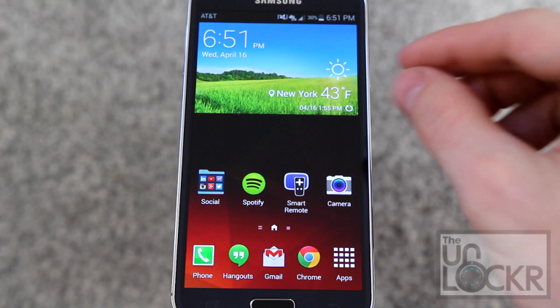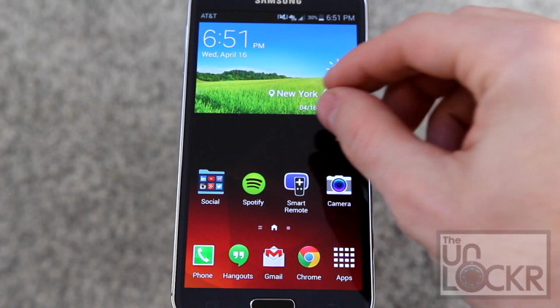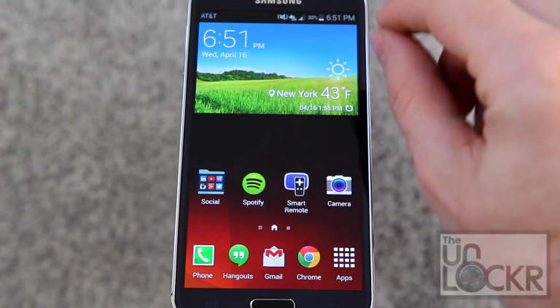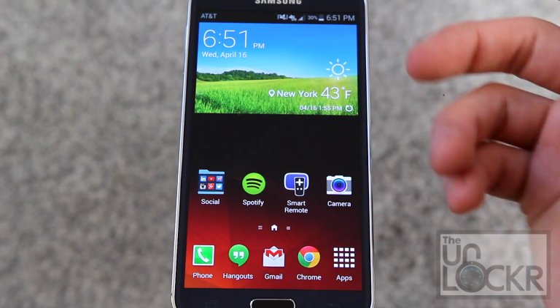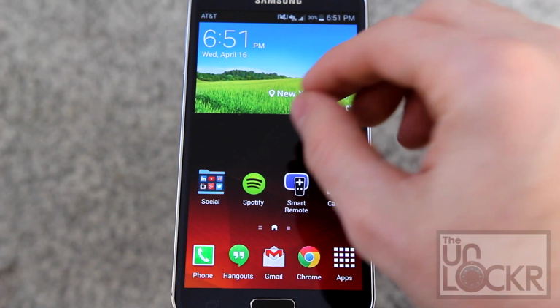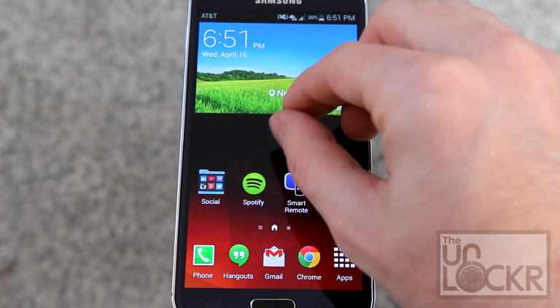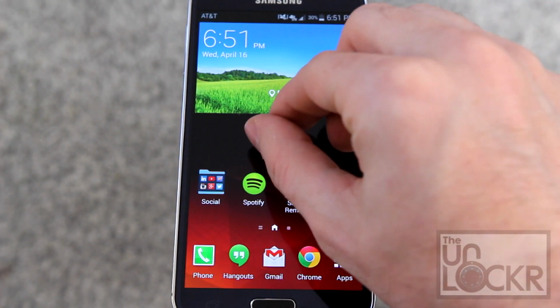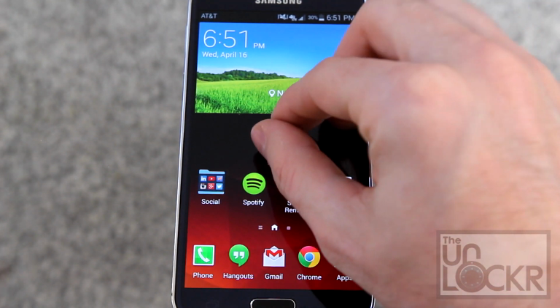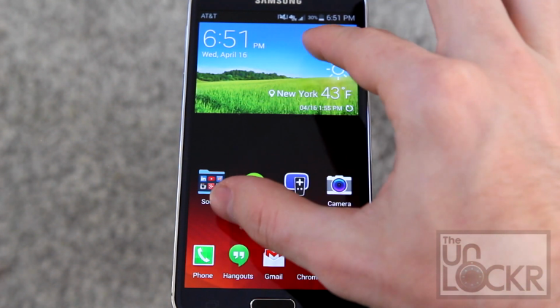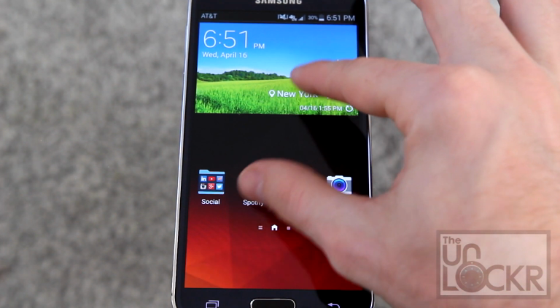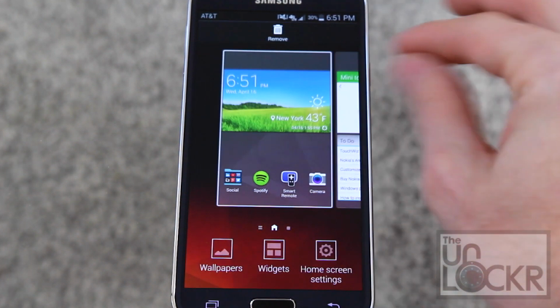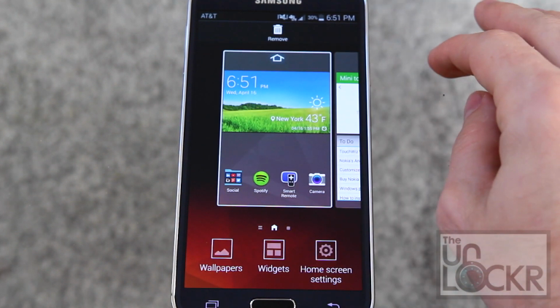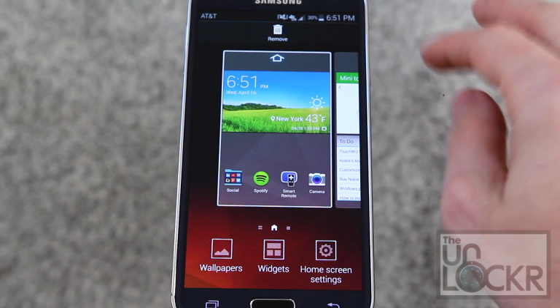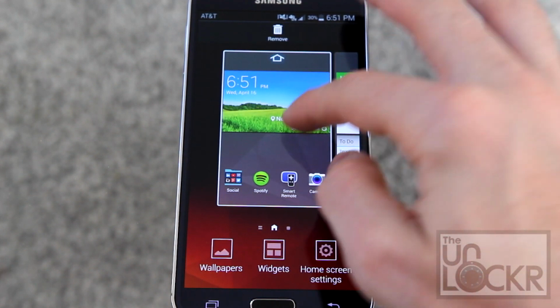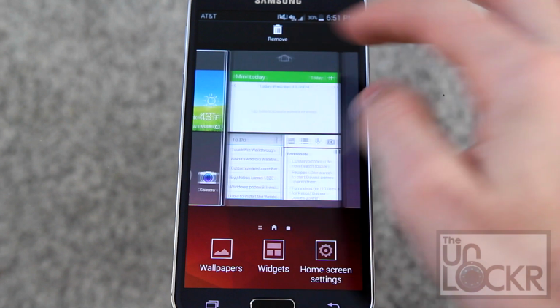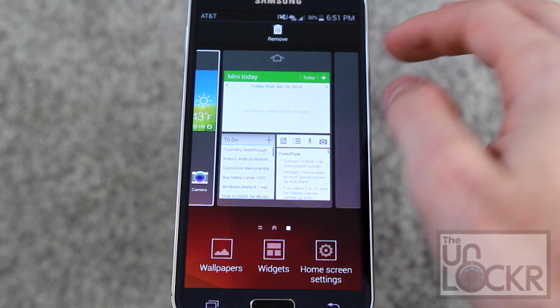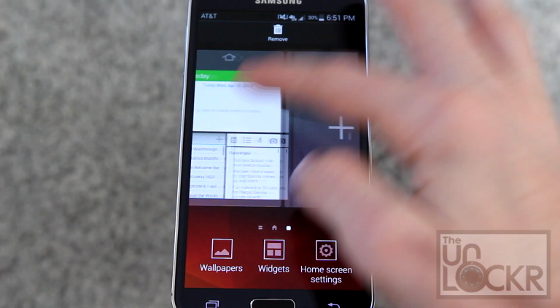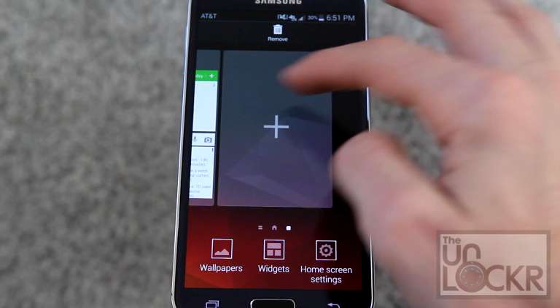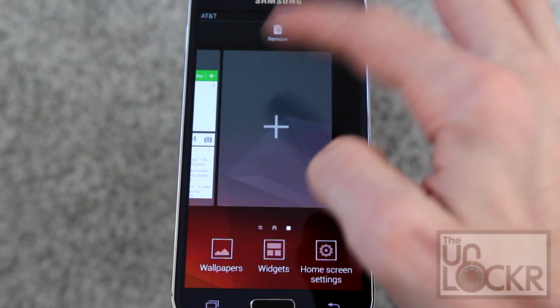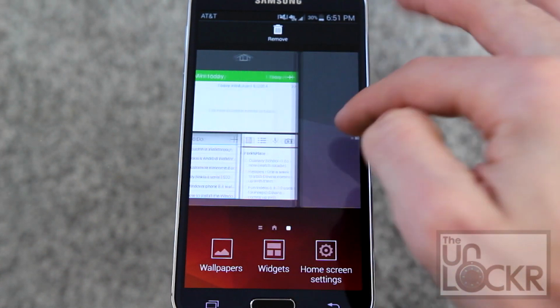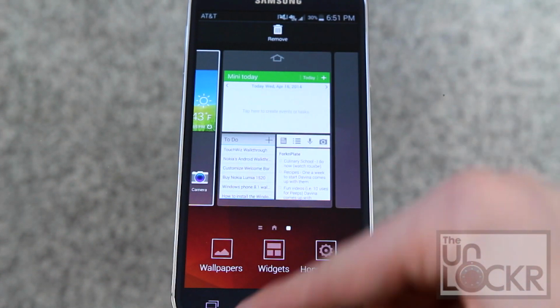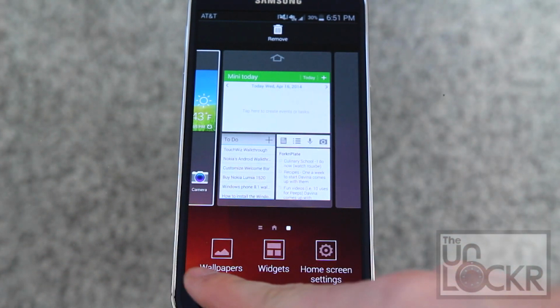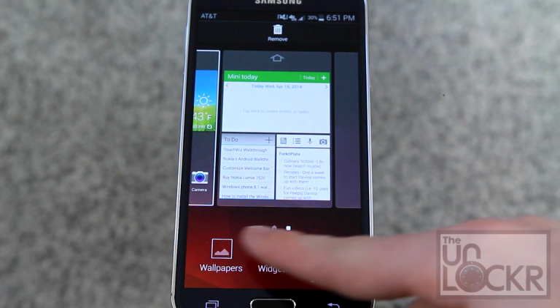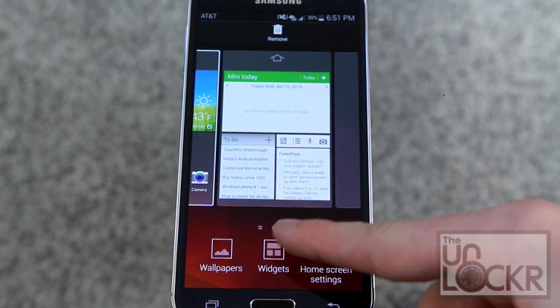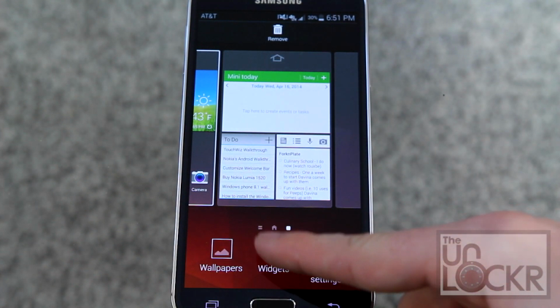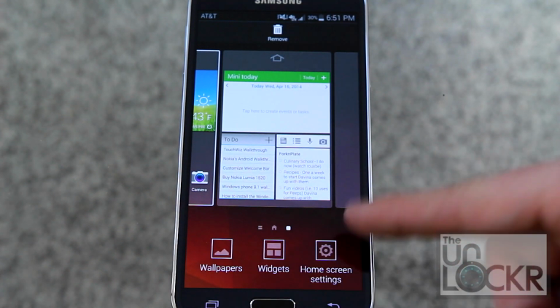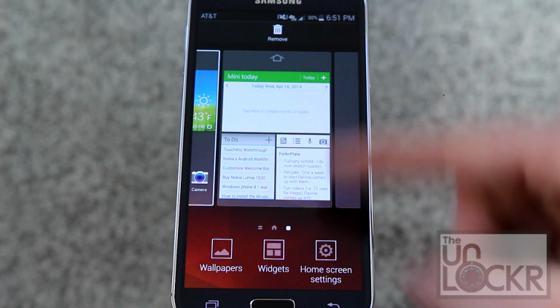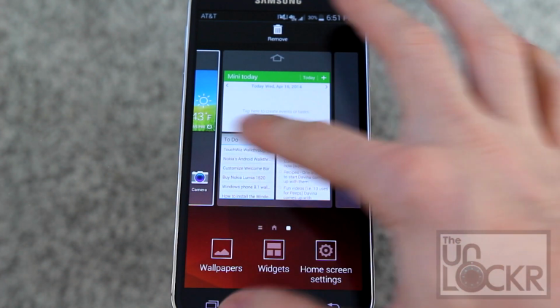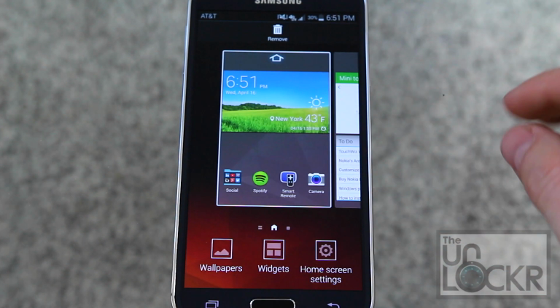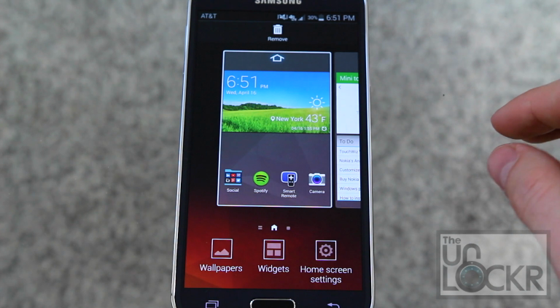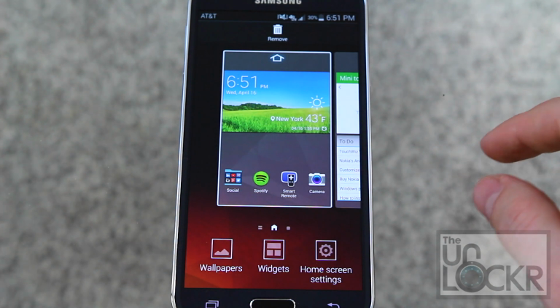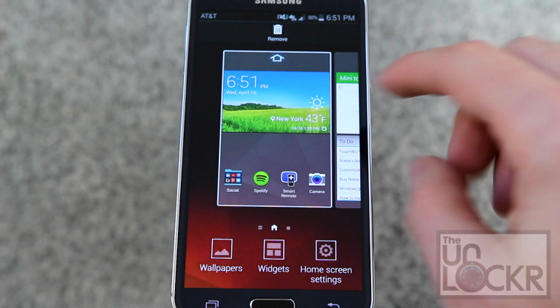As is common in most custom UIs now for Android, you can pinch outward to manage your different home screens, add new ones, and also get to your wallpapers, widgets, and your home screen settings.